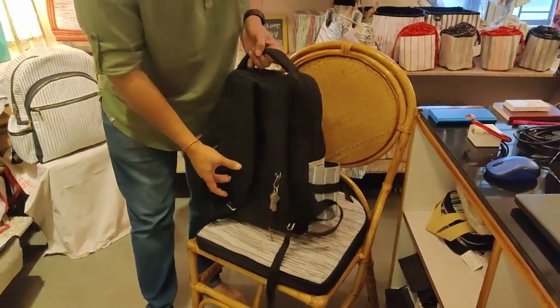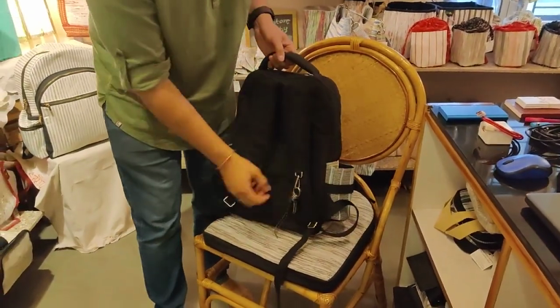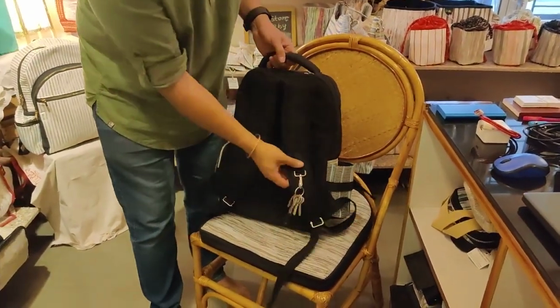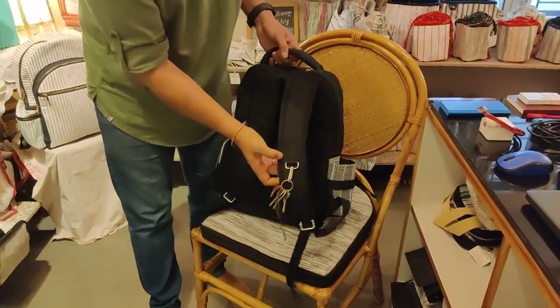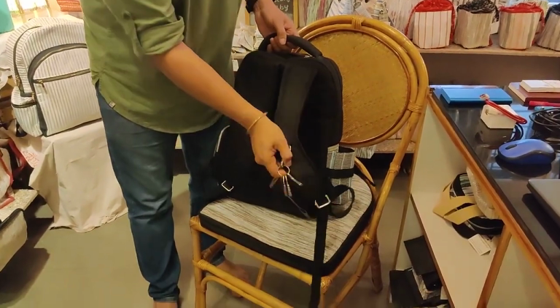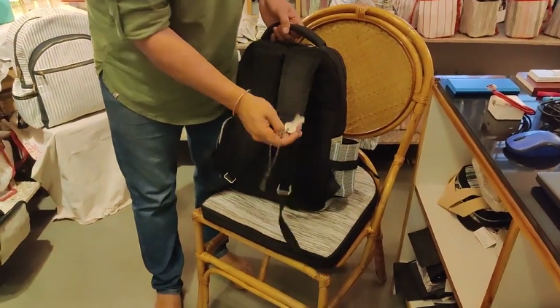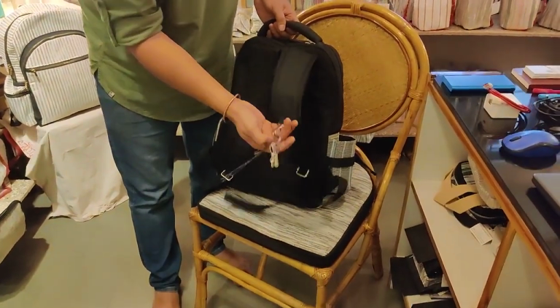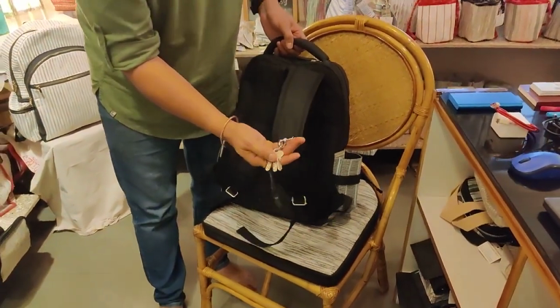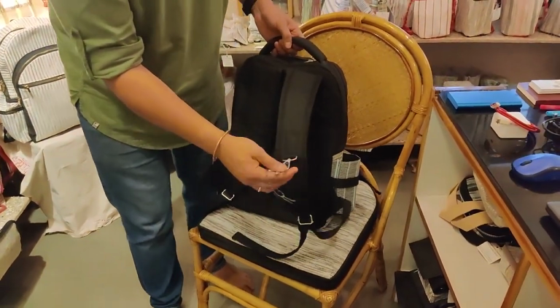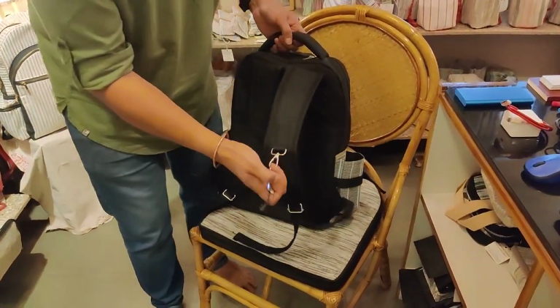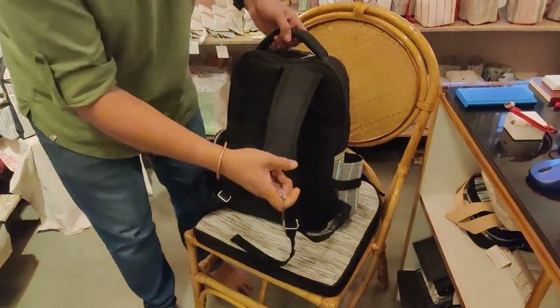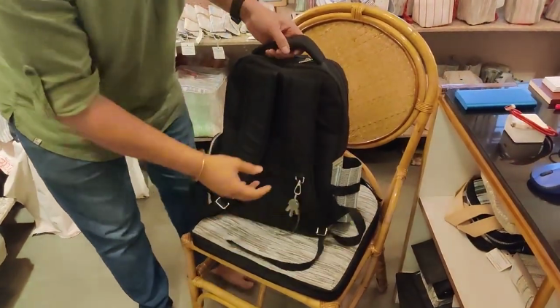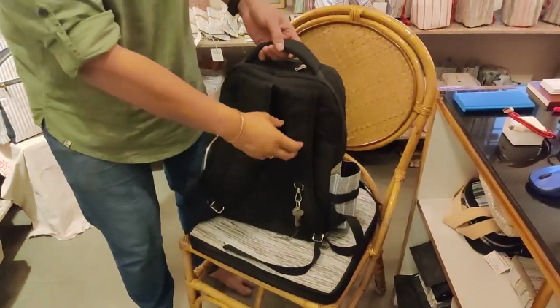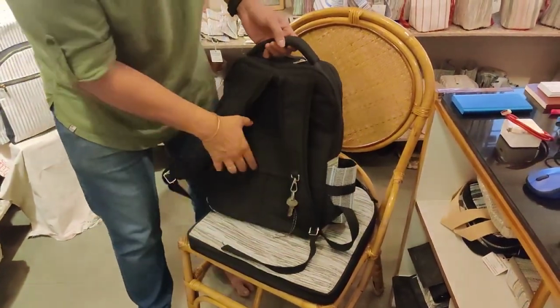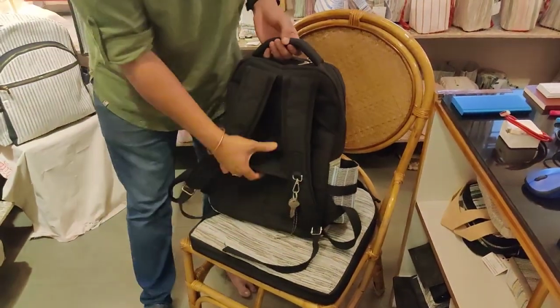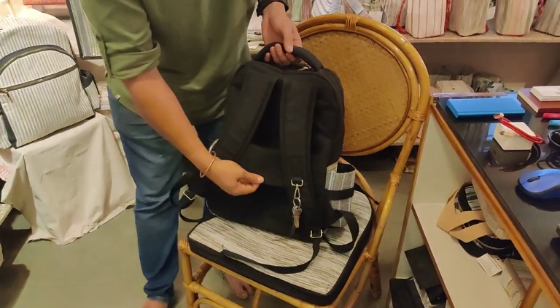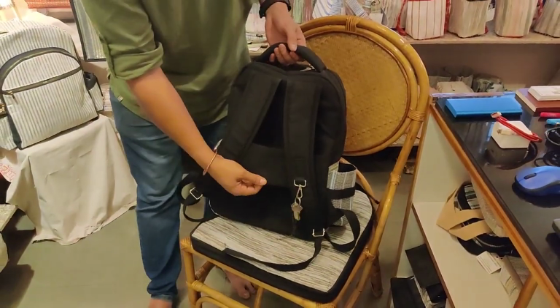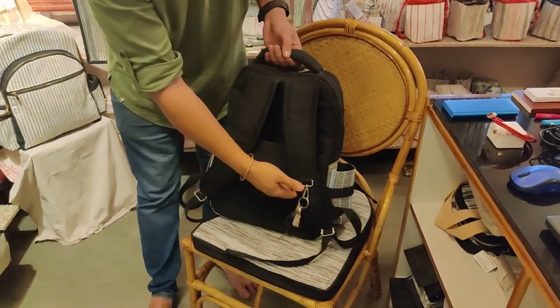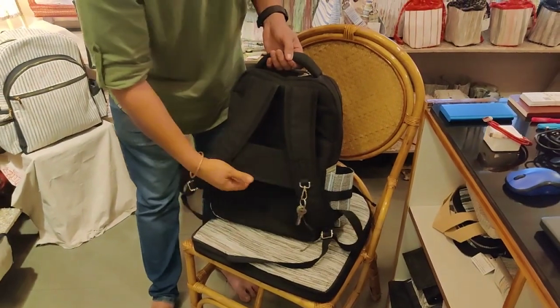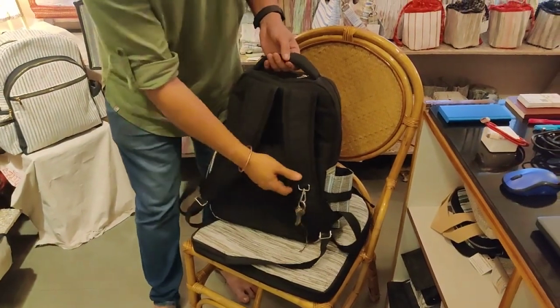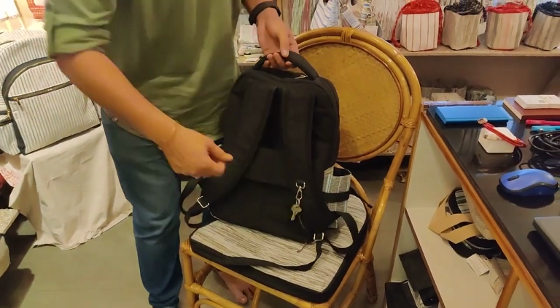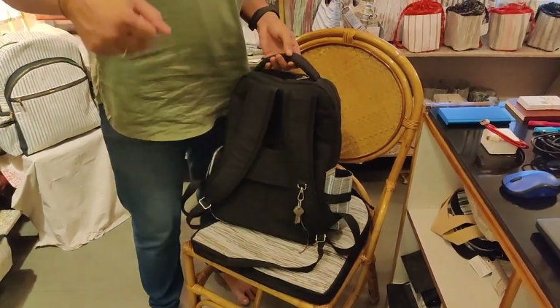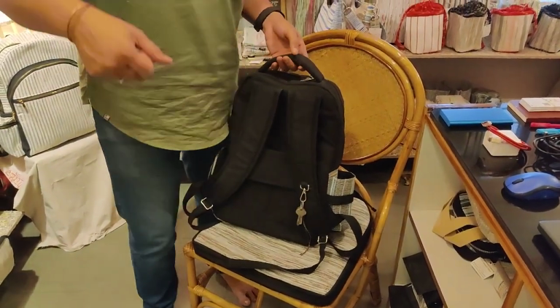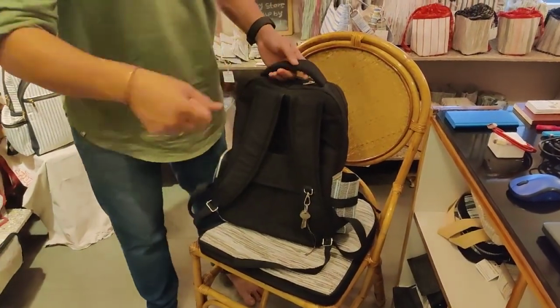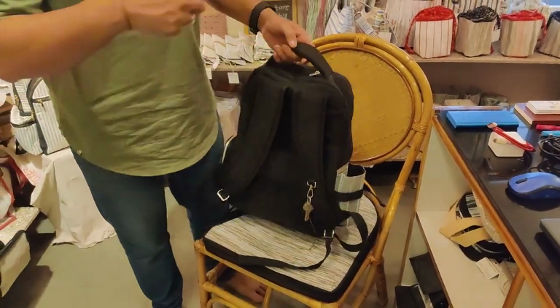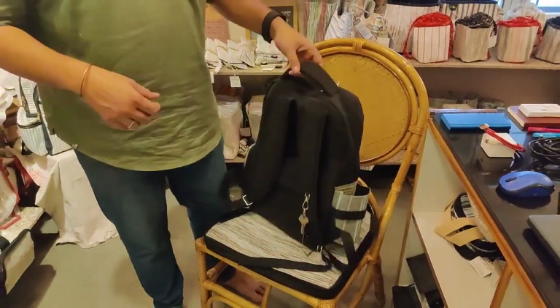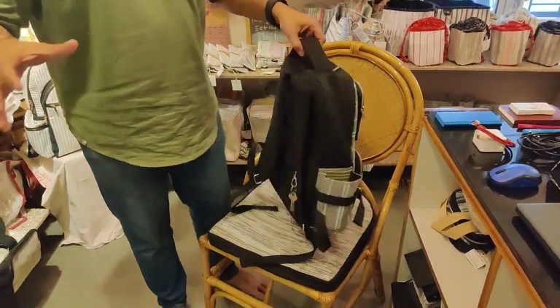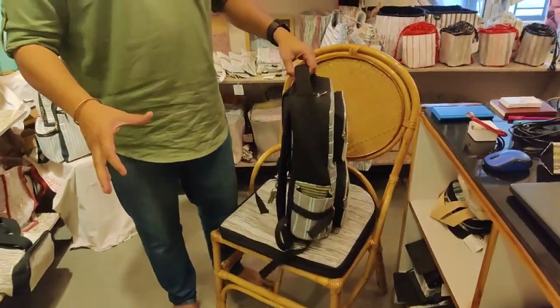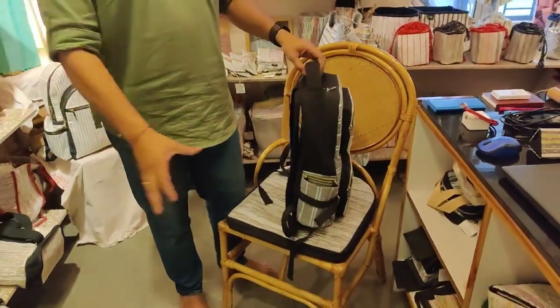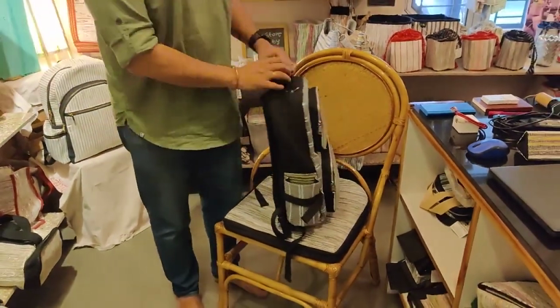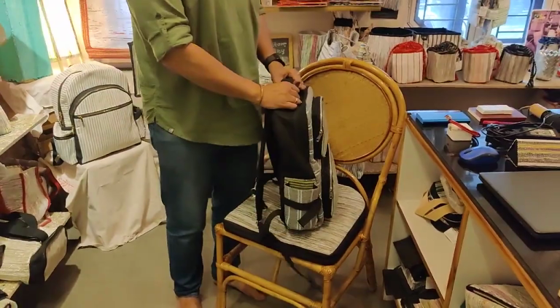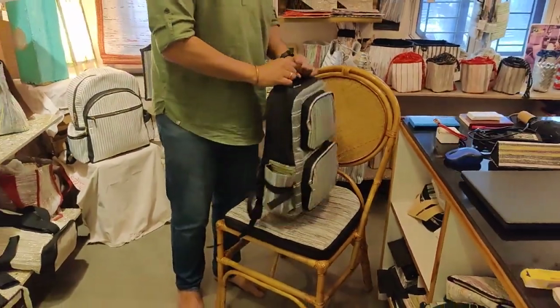Then if you turn around, on the shoulder strap, you have a dog hook which you can put your keys to. And there is also a strap here, so you can engage this on your trolley bag whenever you are traveling with a big suitcase and a backpack like this.